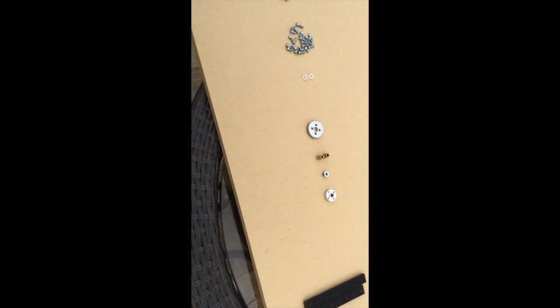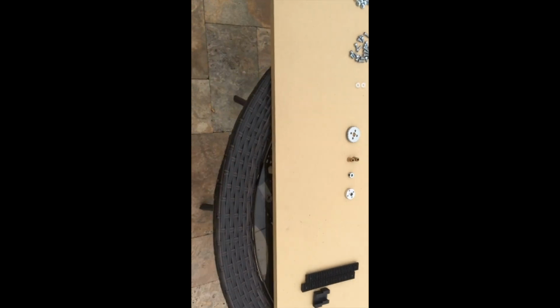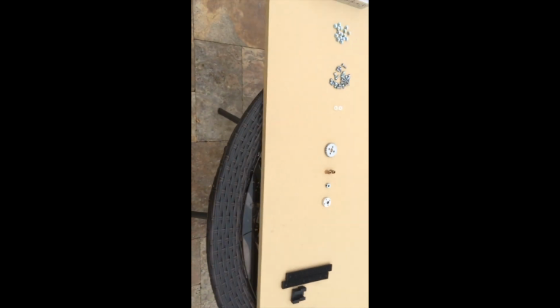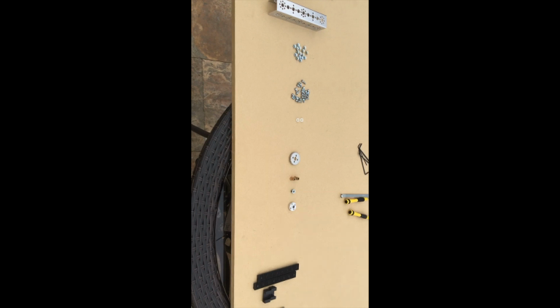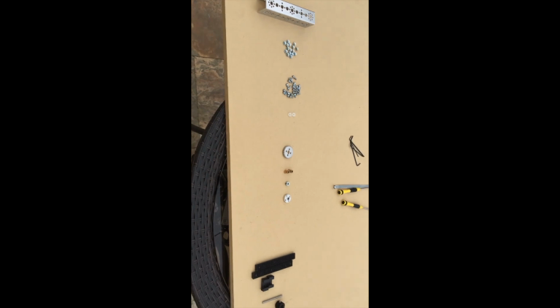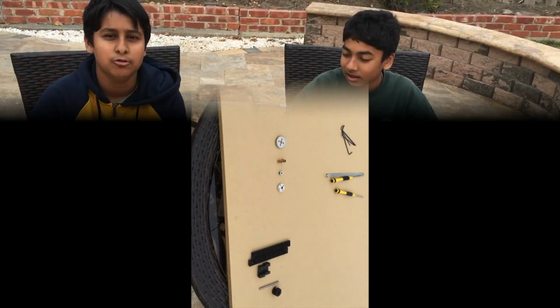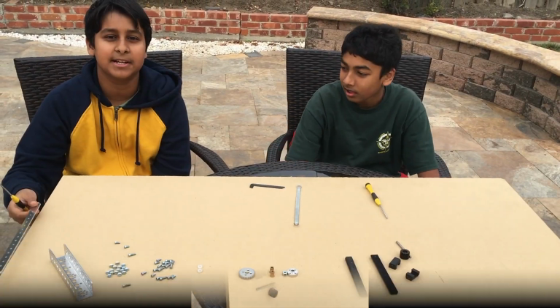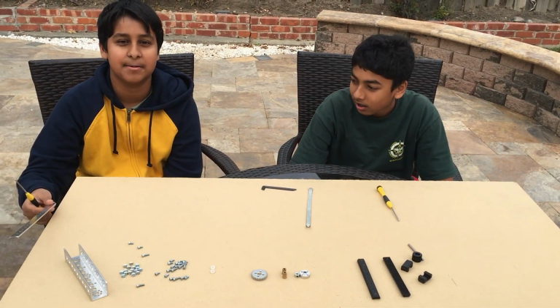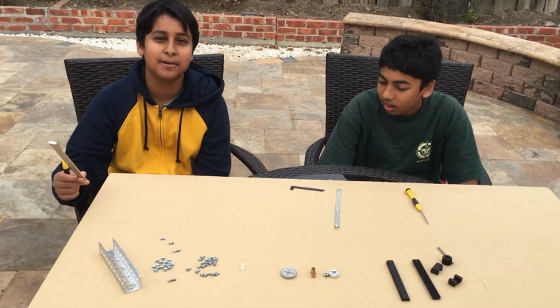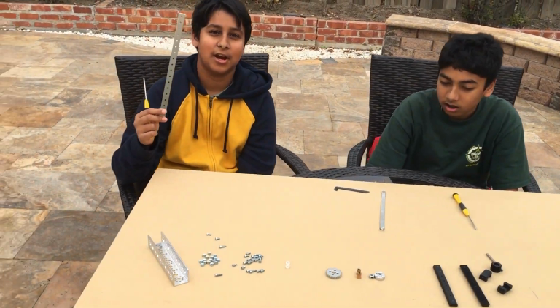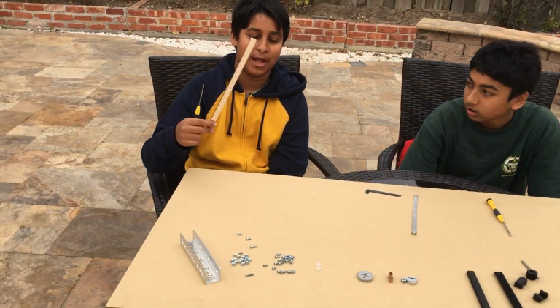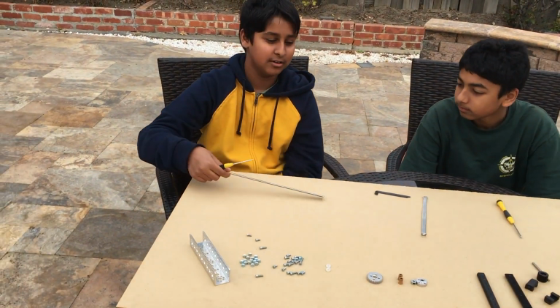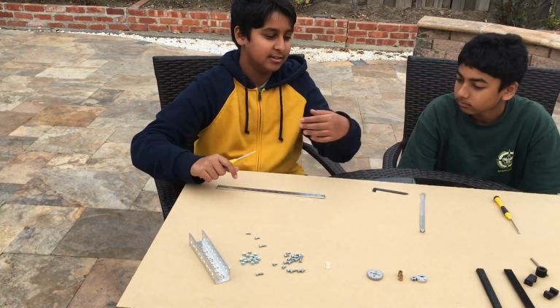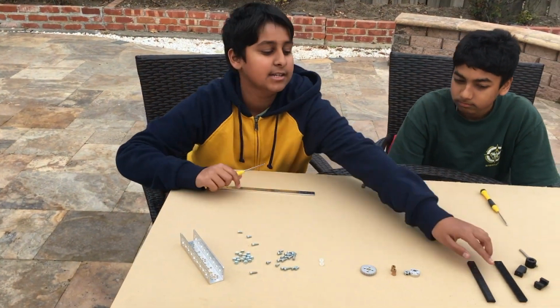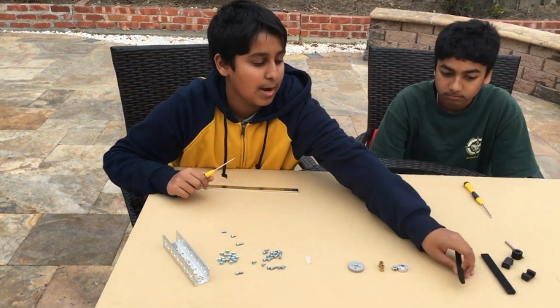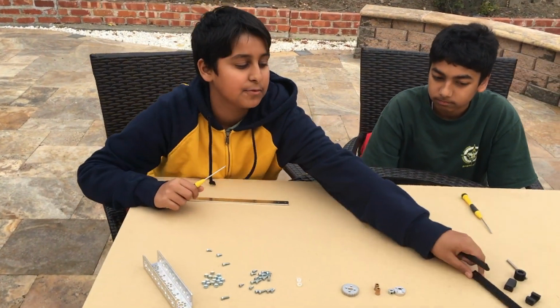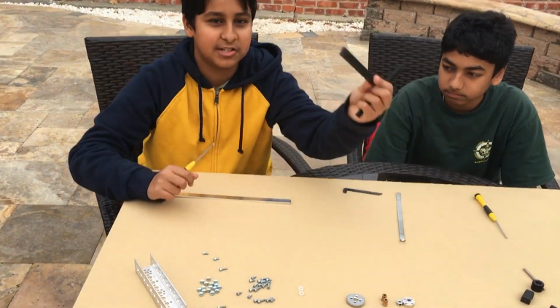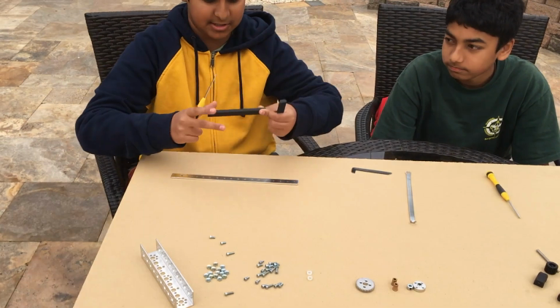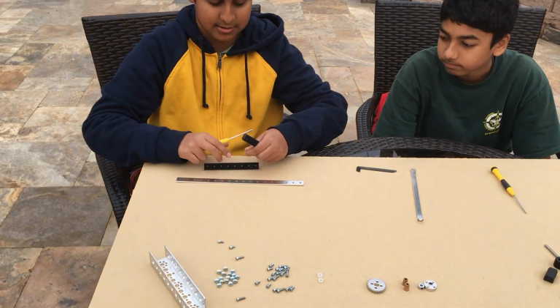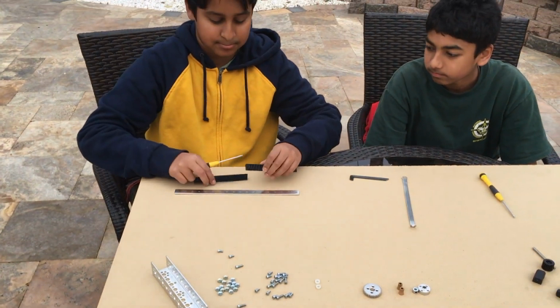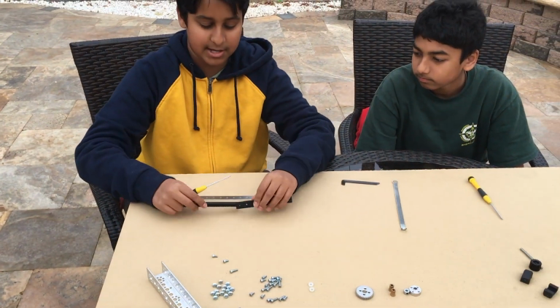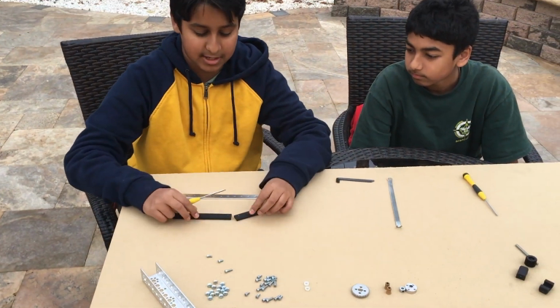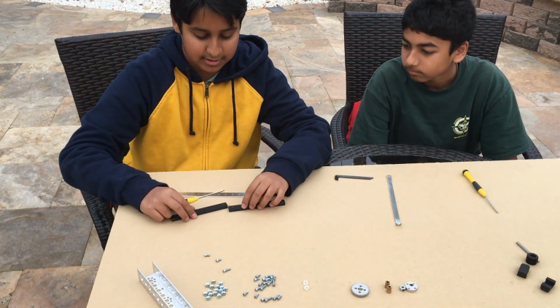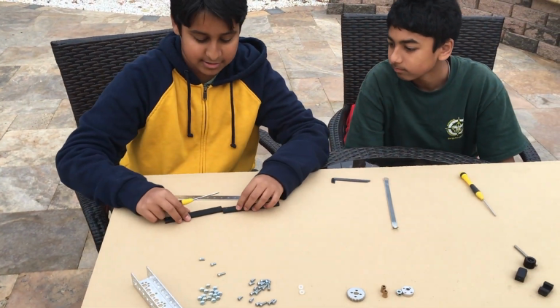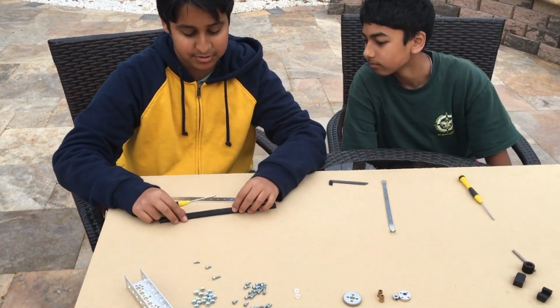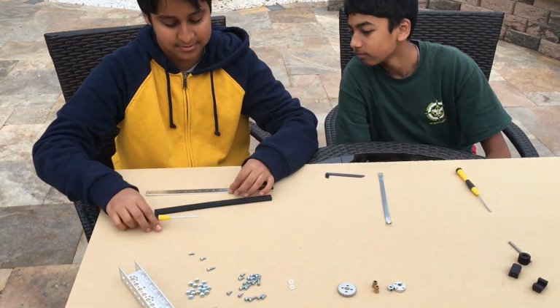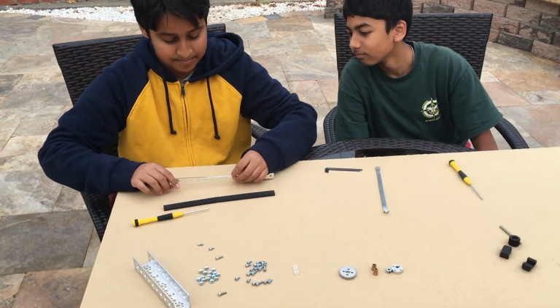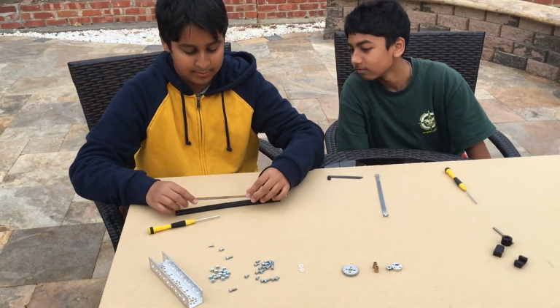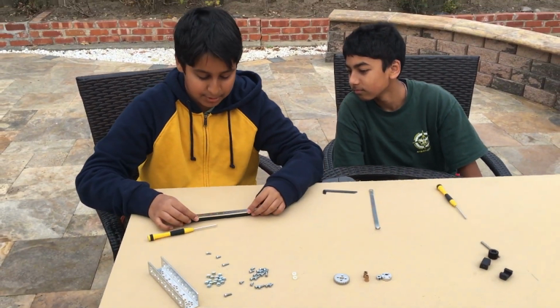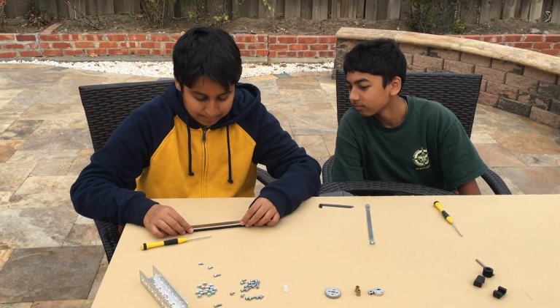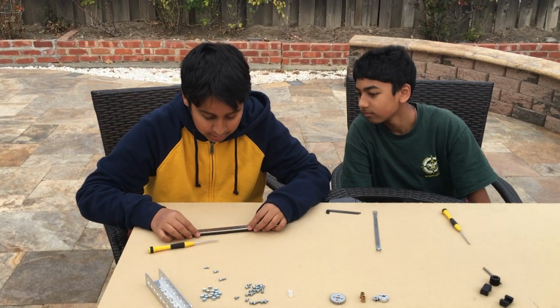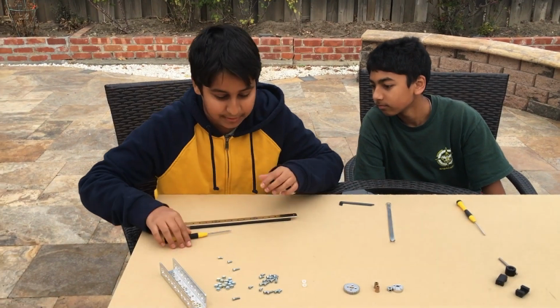All of these parts will be in the description box below. We'll make an assembly. First, grab your flat bar. Then grab two of your linear slide pieces. Place them as shown, then put your flat bar on top of them.